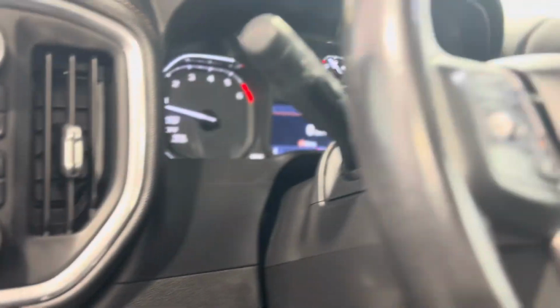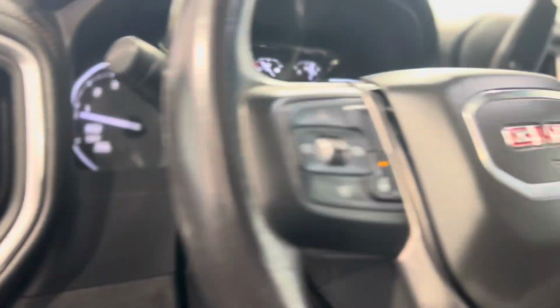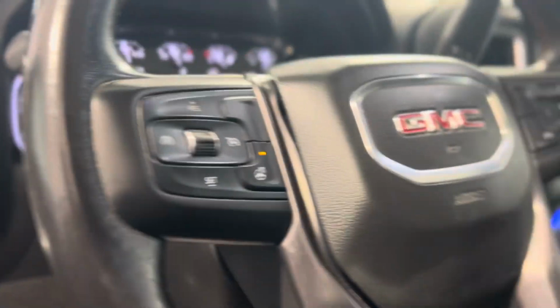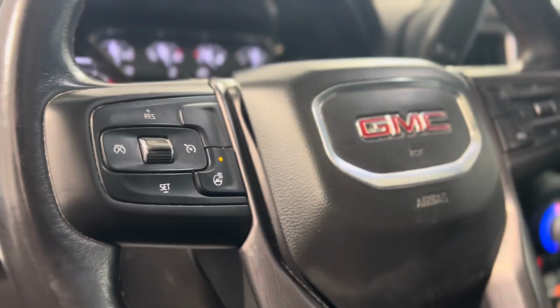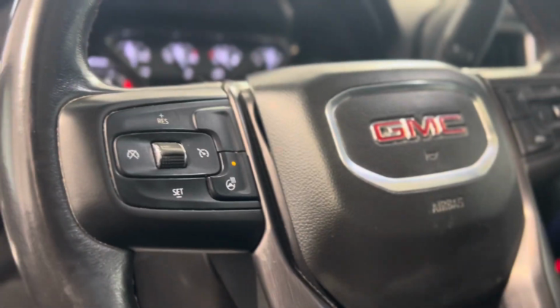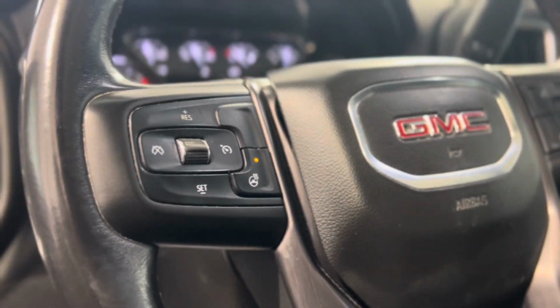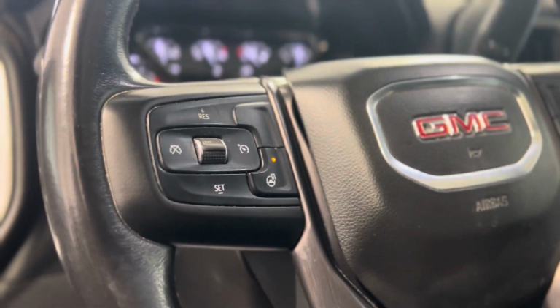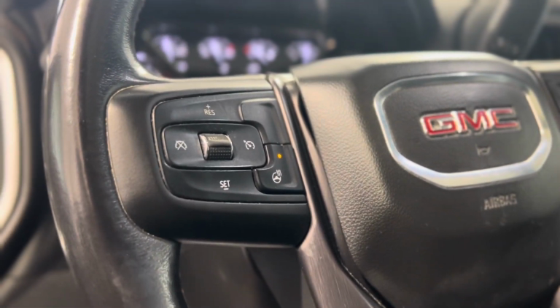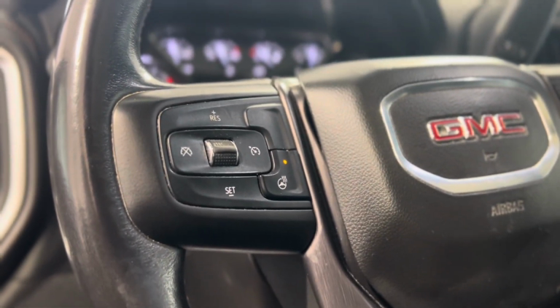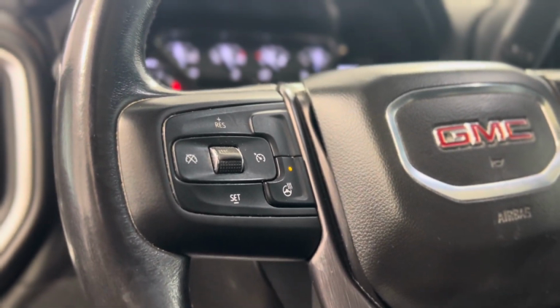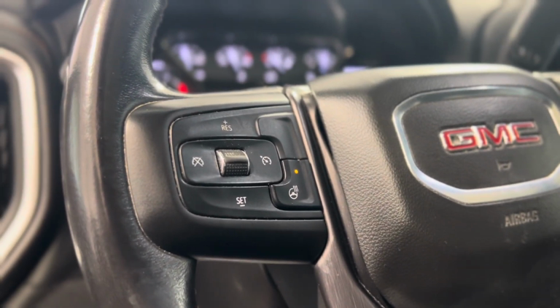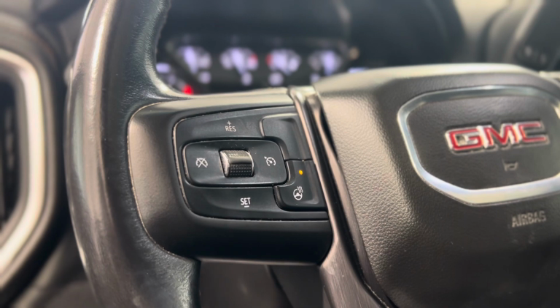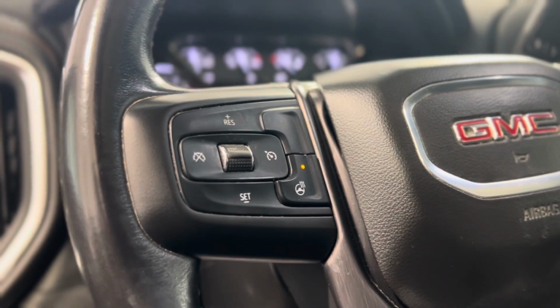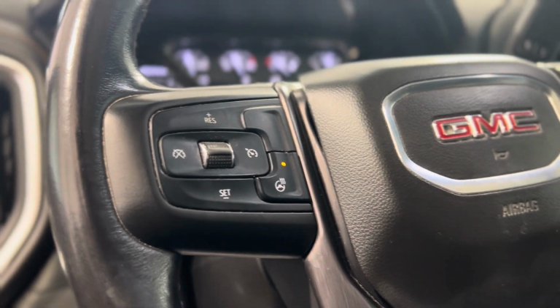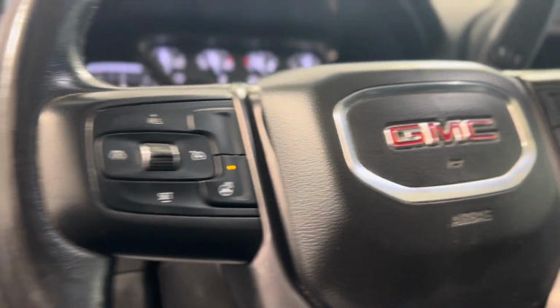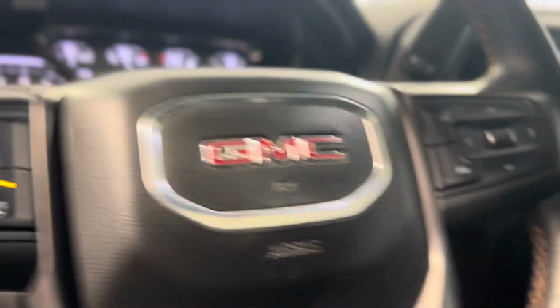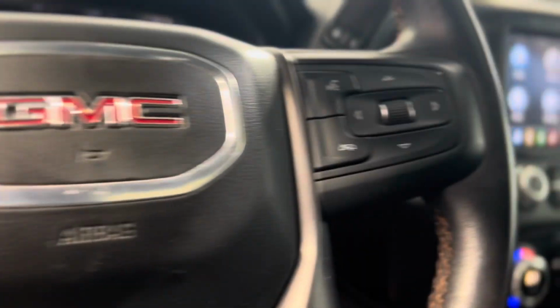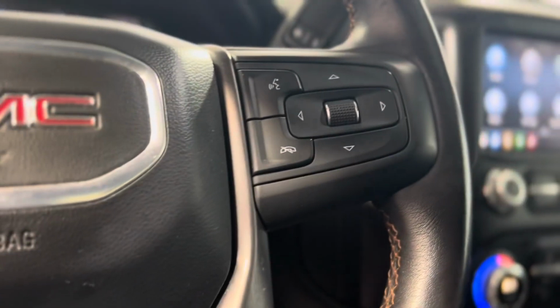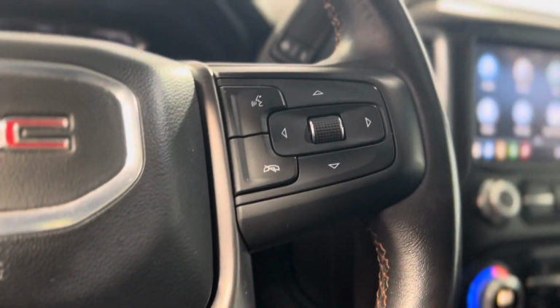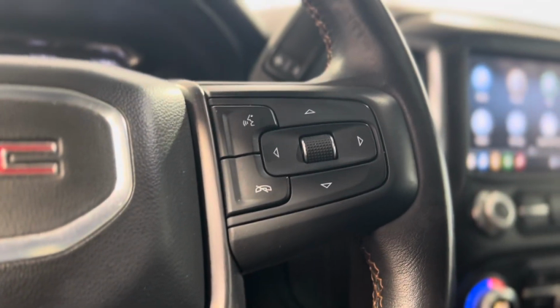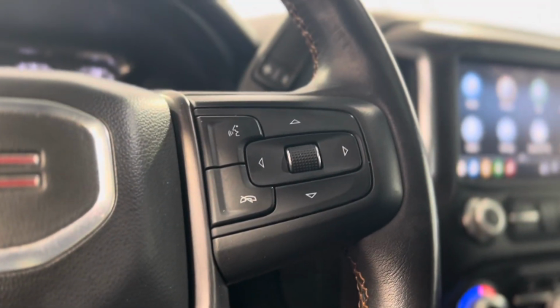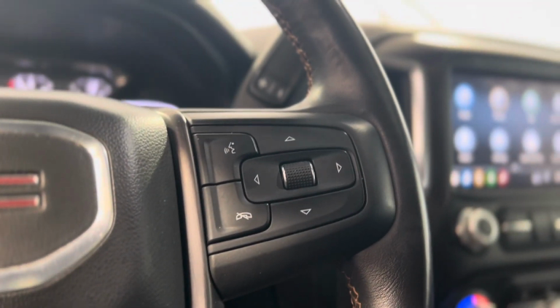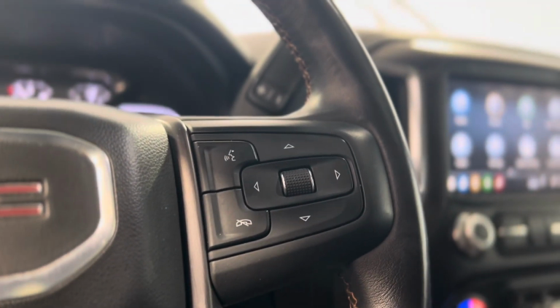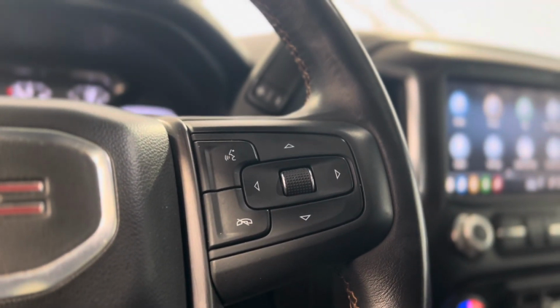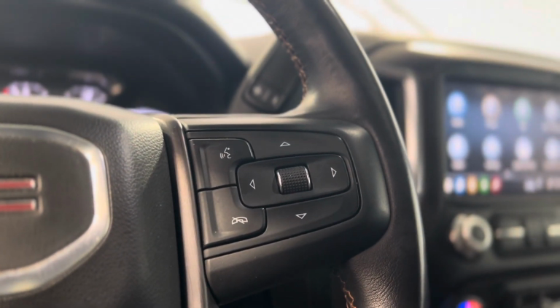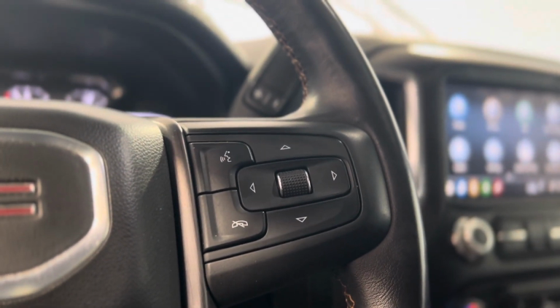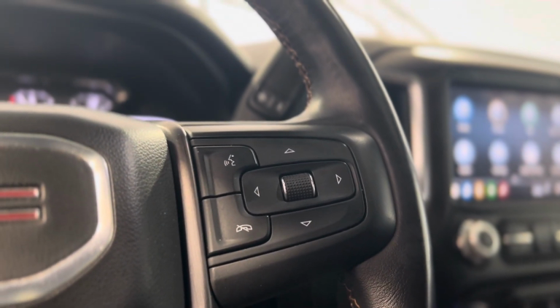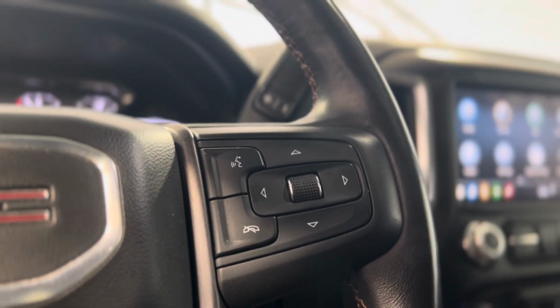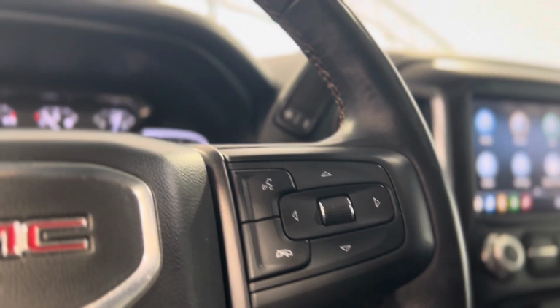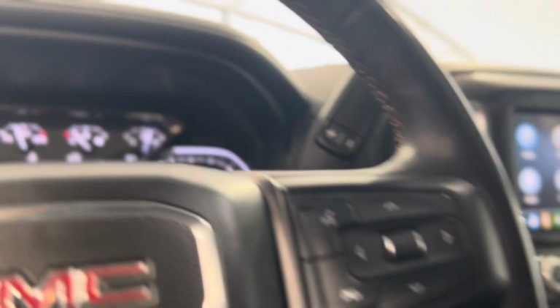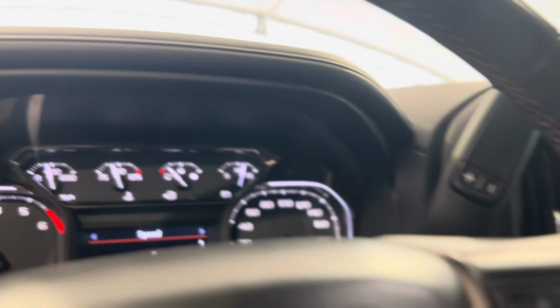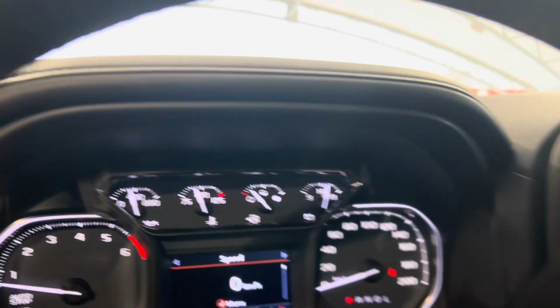The left of the steering wheel shows us some cruise controls and the heated steering wheel button, and the right shows us some hands-free touch controls as well as dash controls.